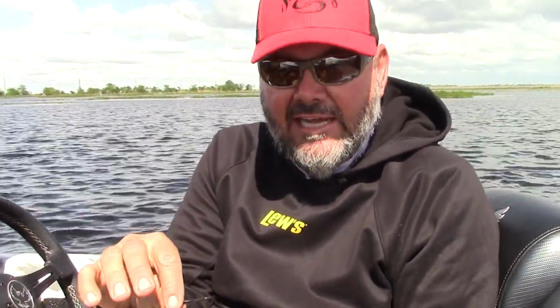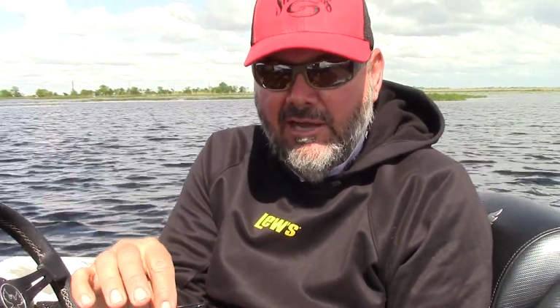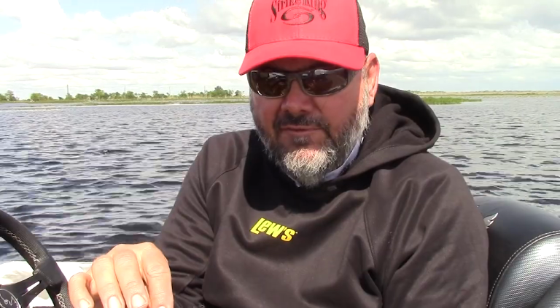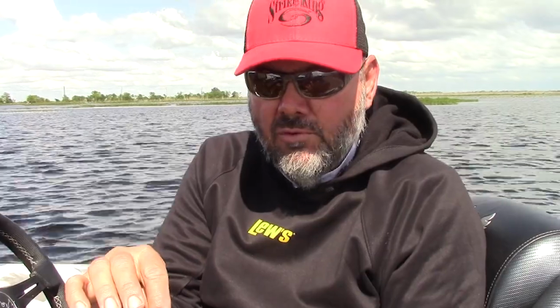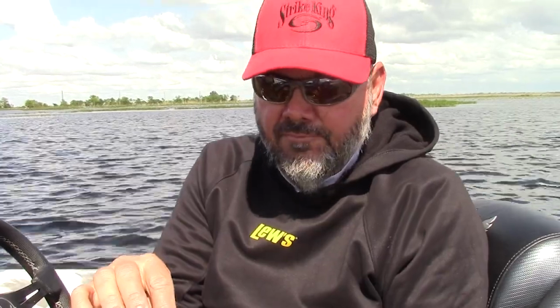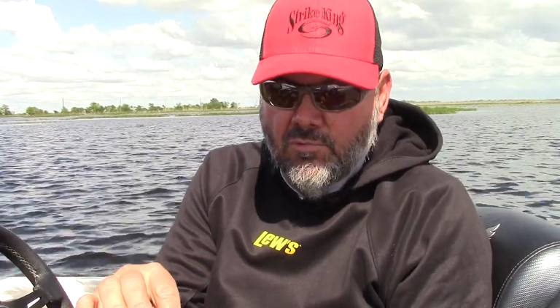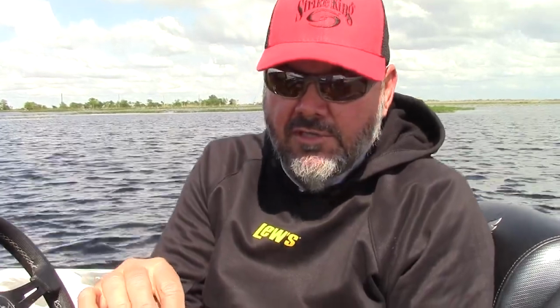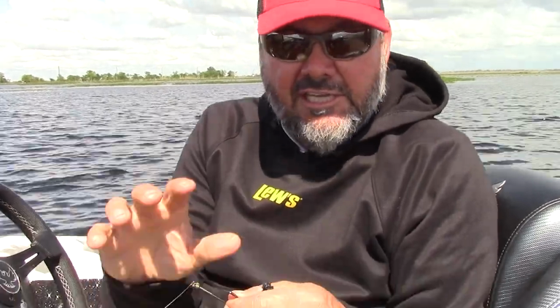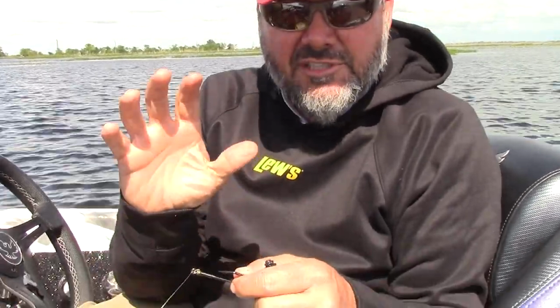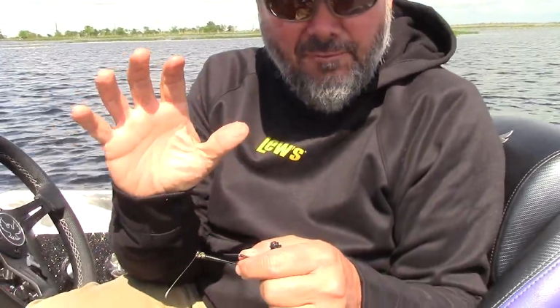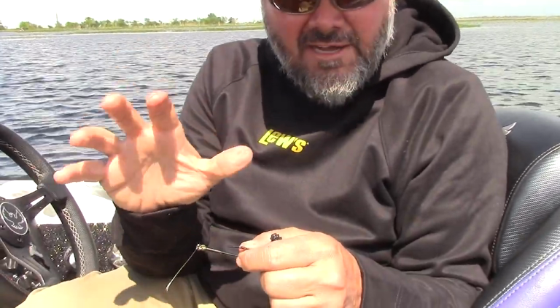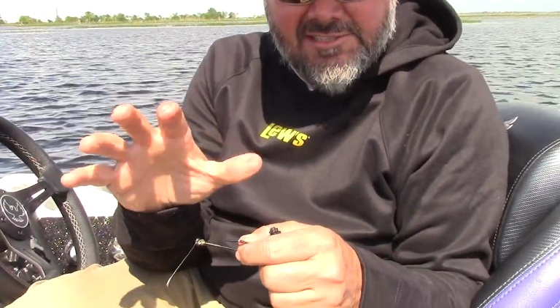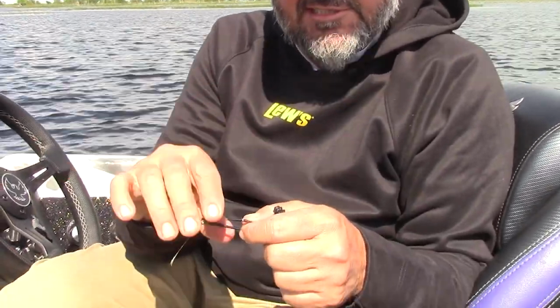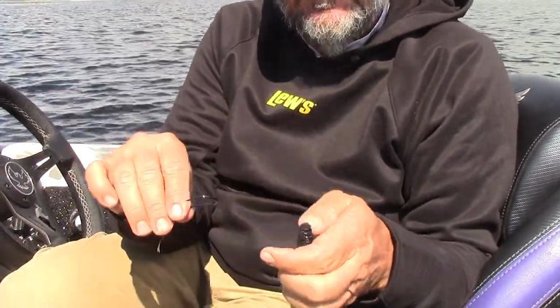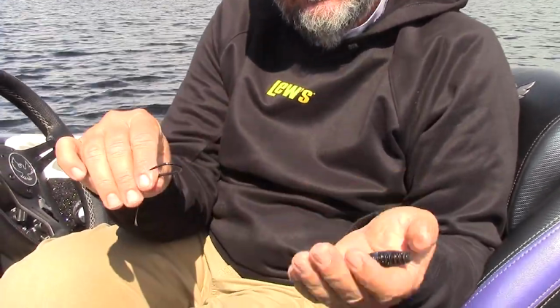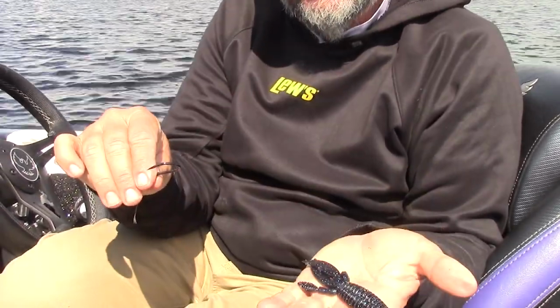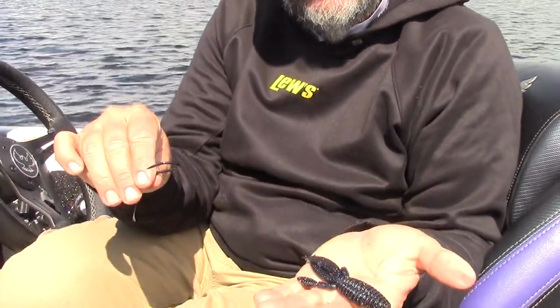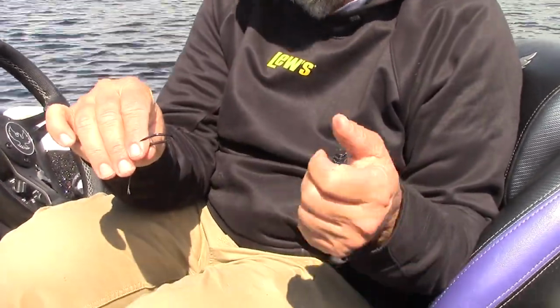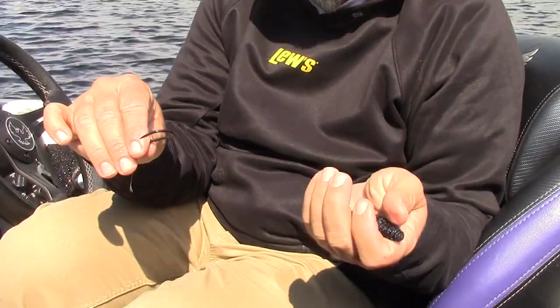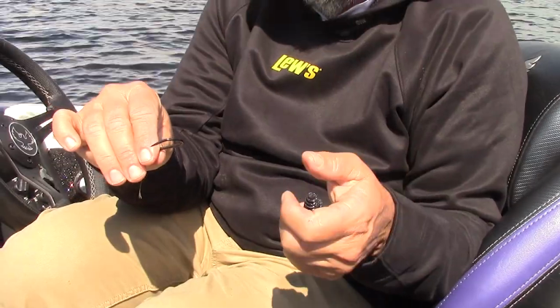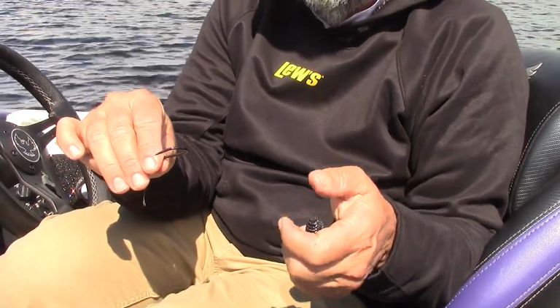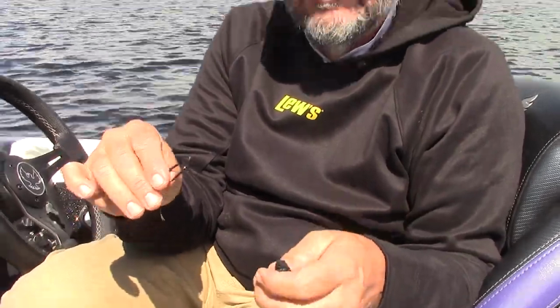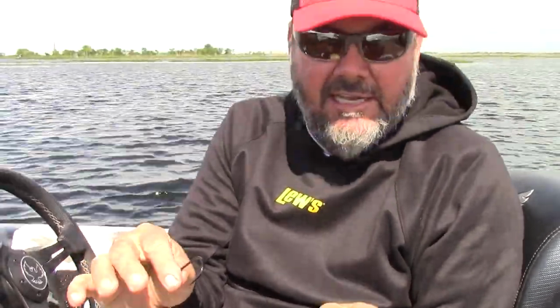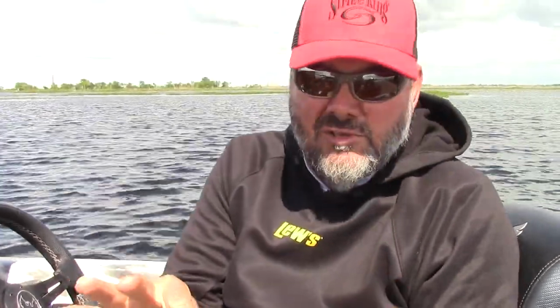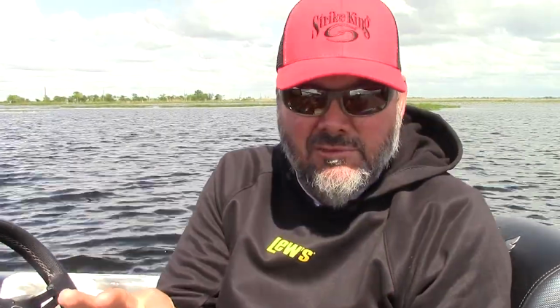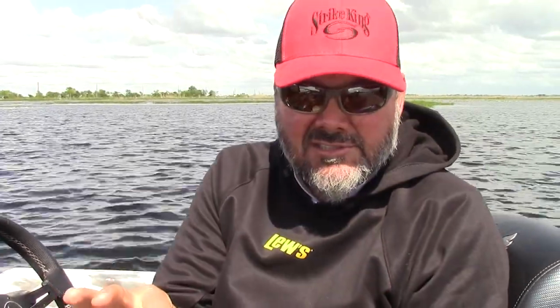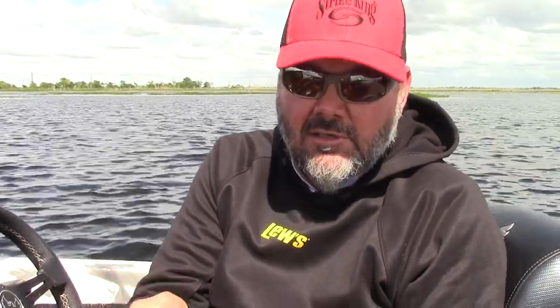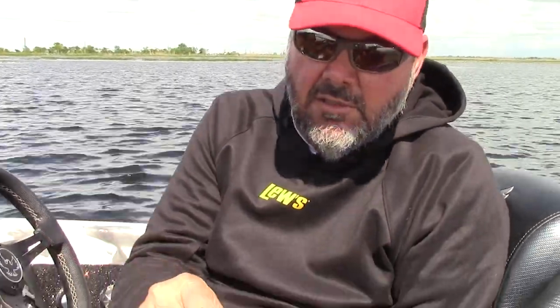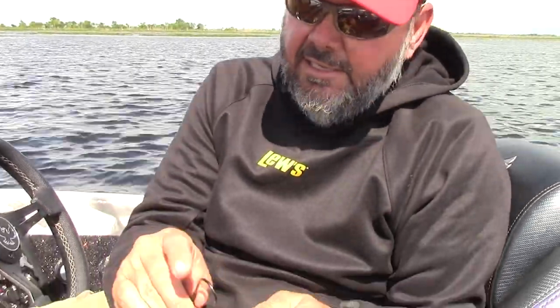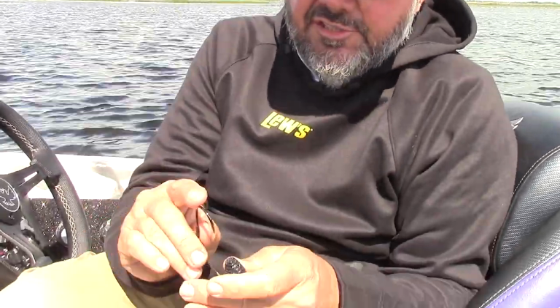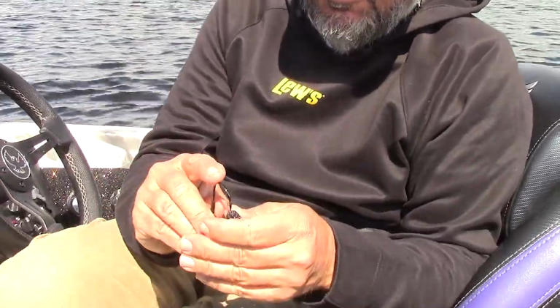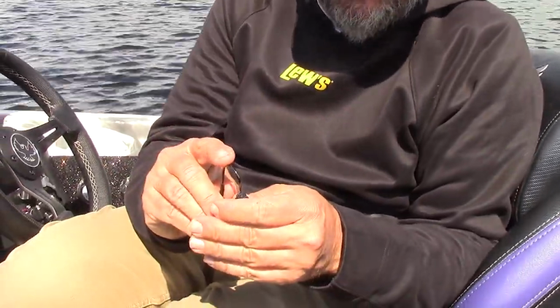We got it right for freshwater. It comes in a four, five, and a six. That's a Strike King Rodent, which is one of my favorite lures, and I always rig it with the six — an easy and simple hook to rig.